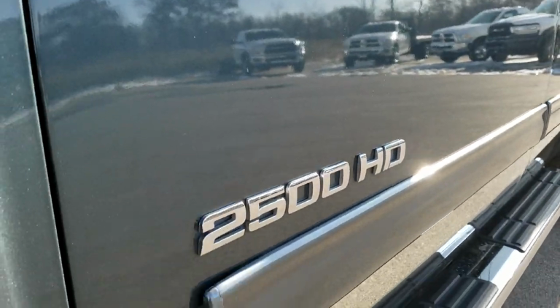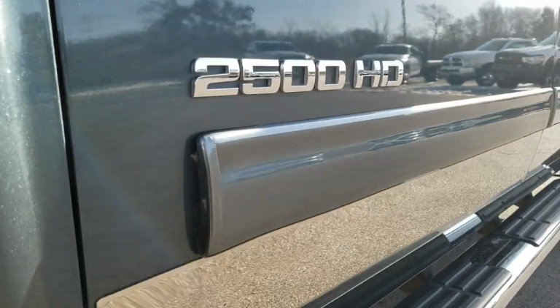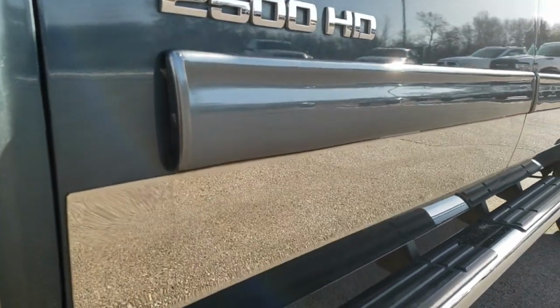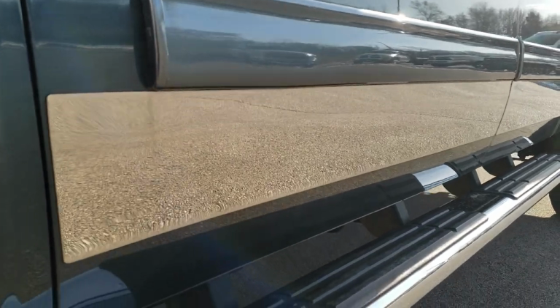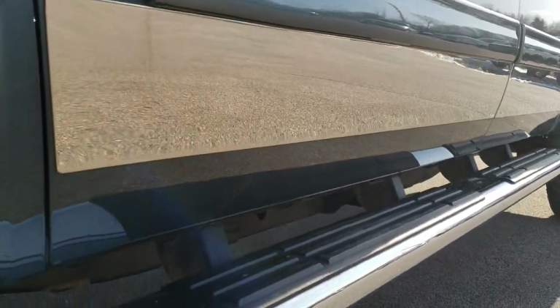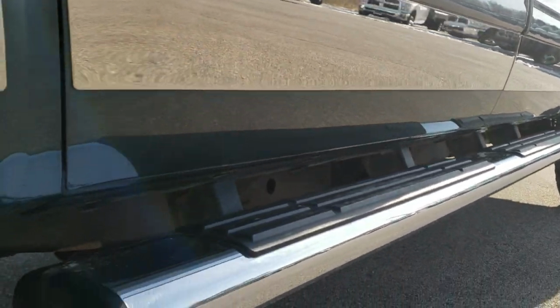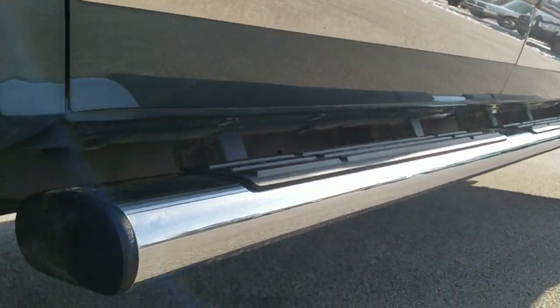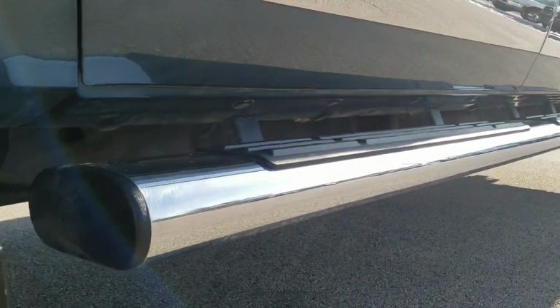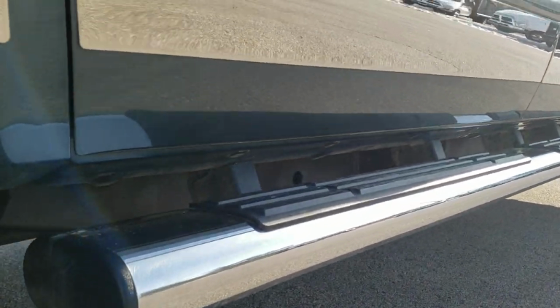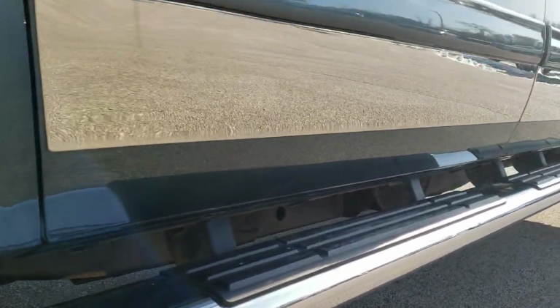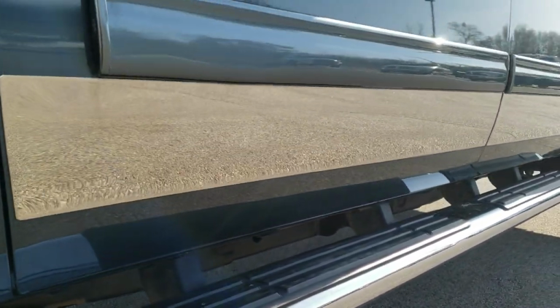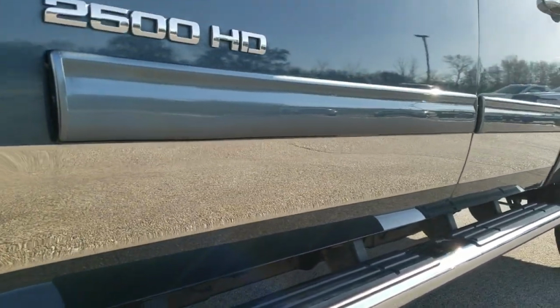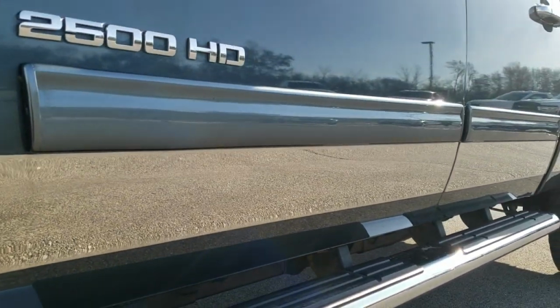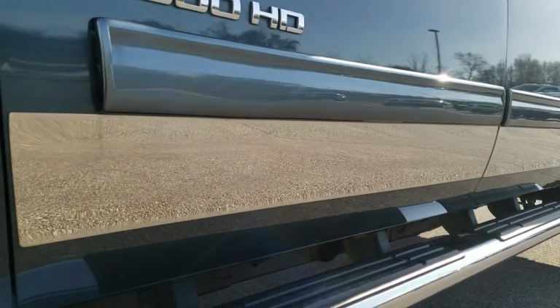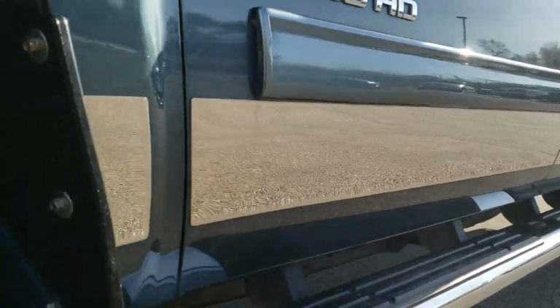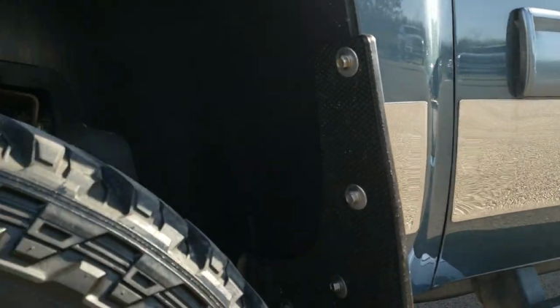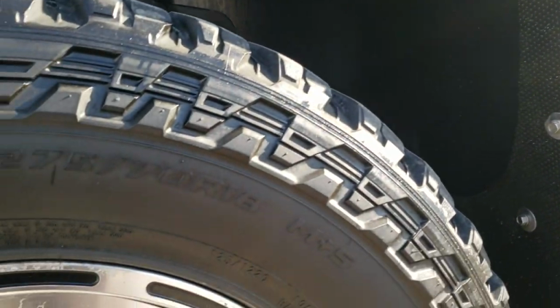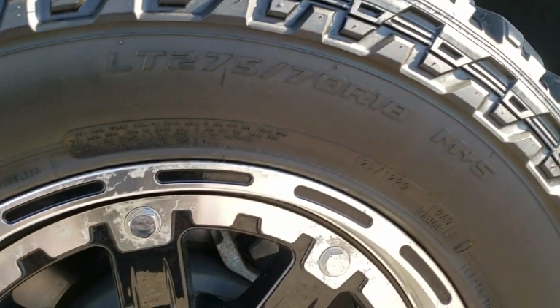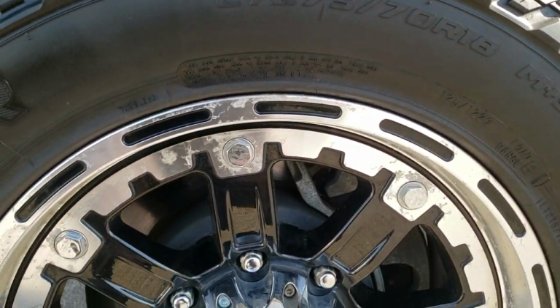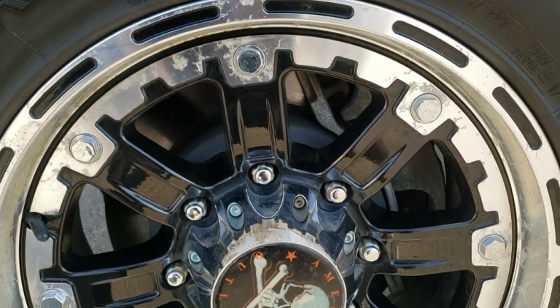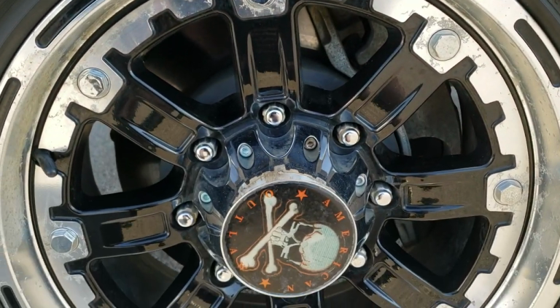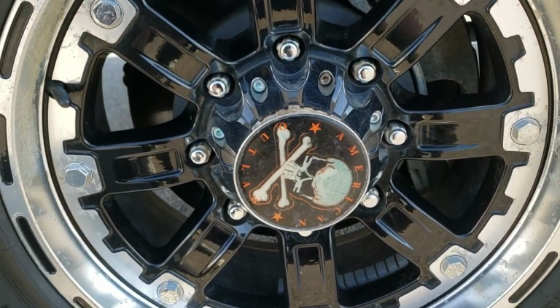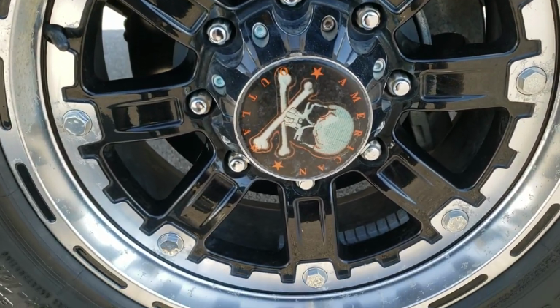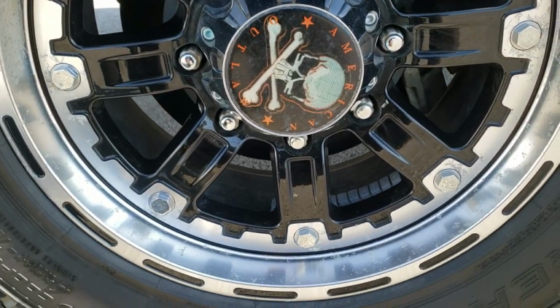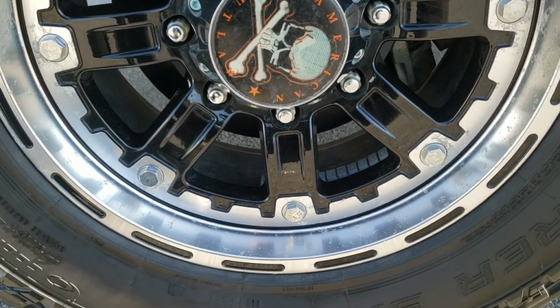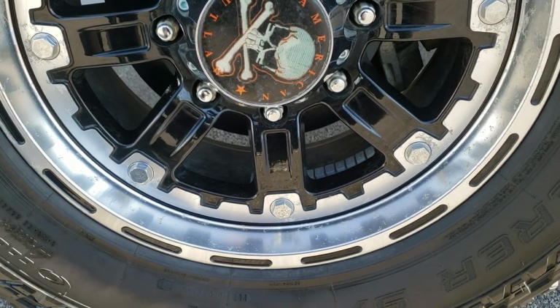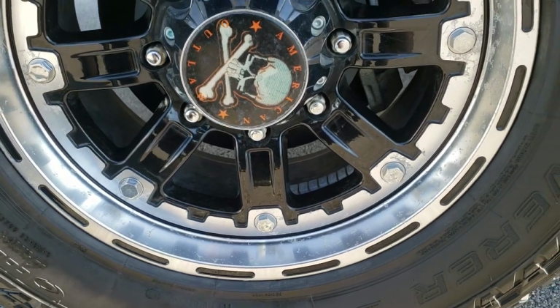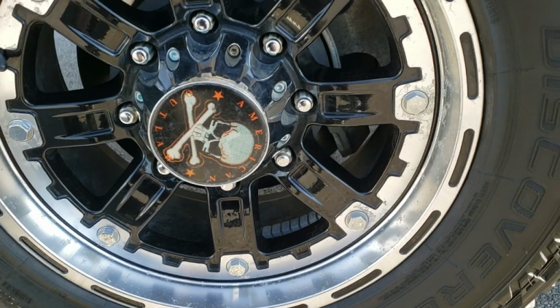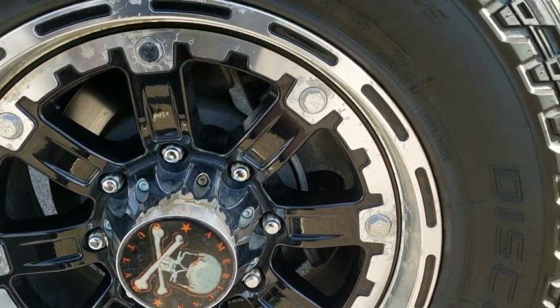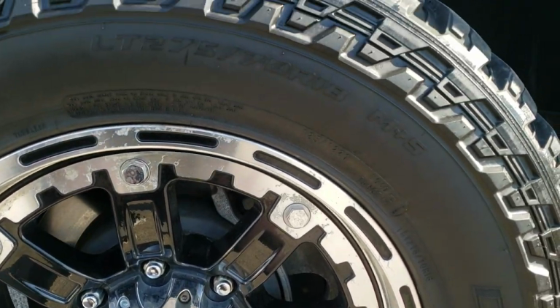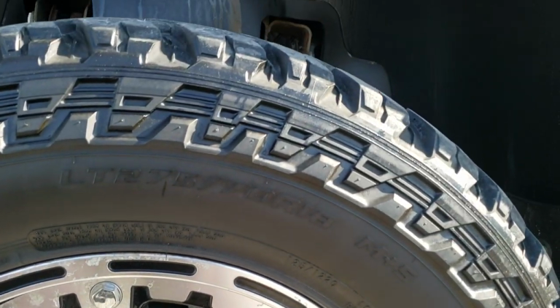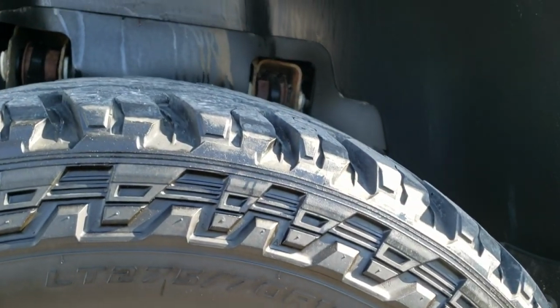This is definitely your best way to check out the vehicle before seeing it in person, quality and condition wise. If you want to check out more photos, in the upper right-hand part of your screen is a link to our website — click that to check it out there.